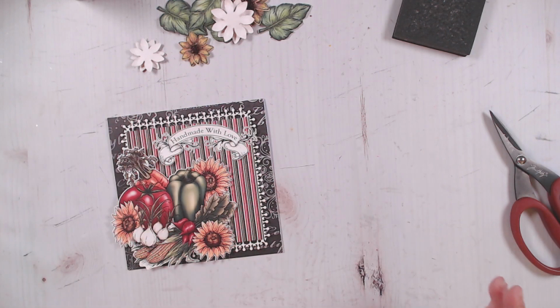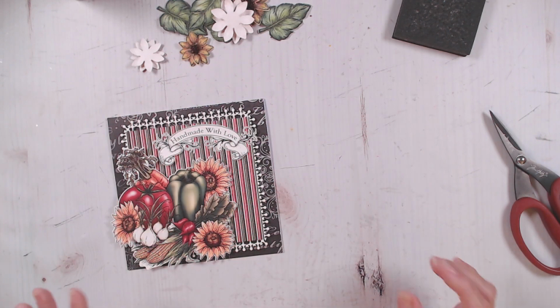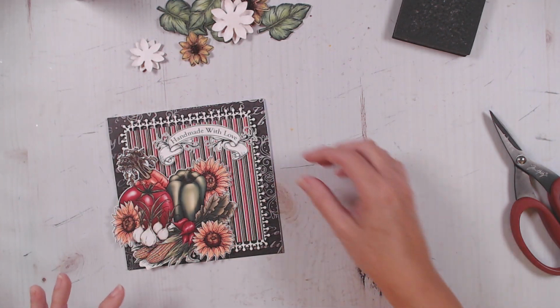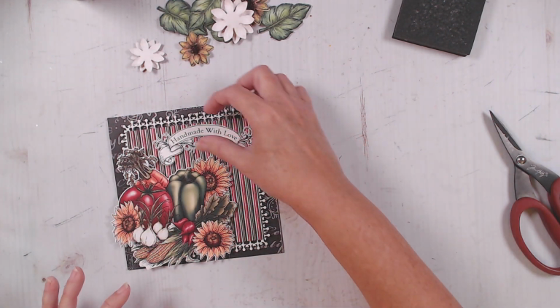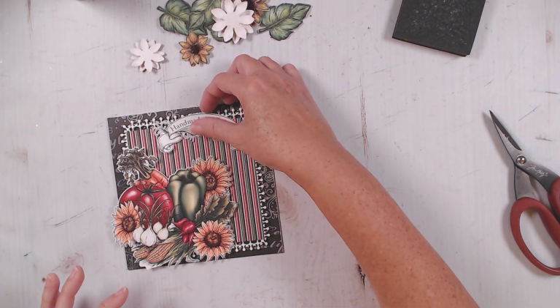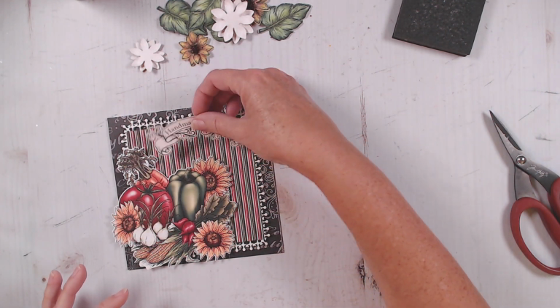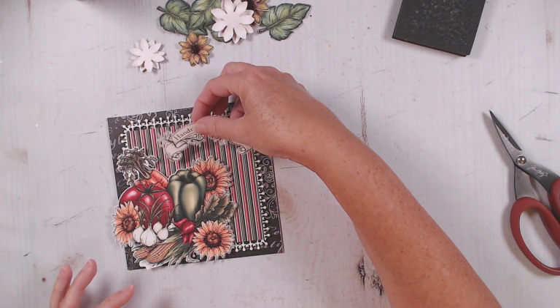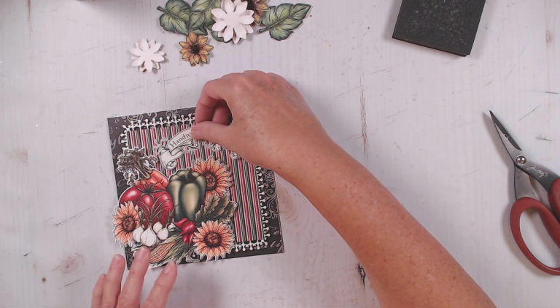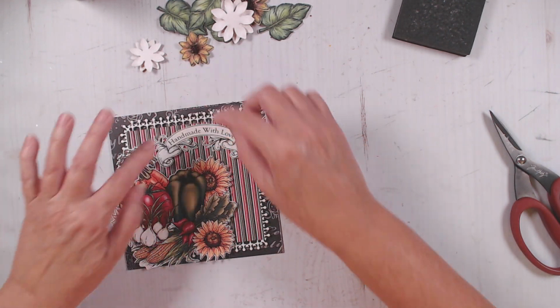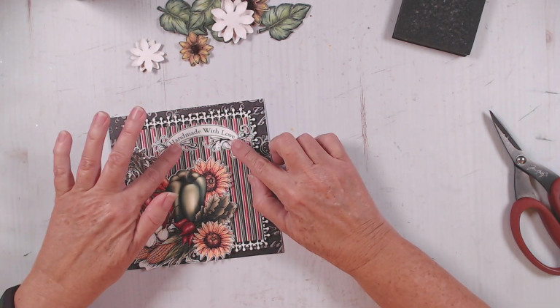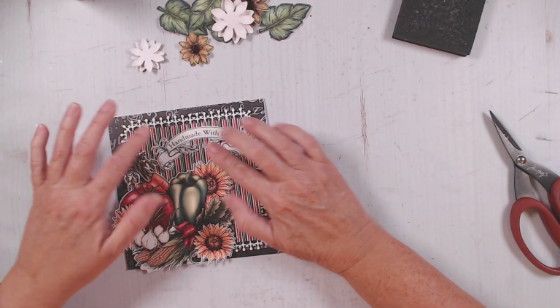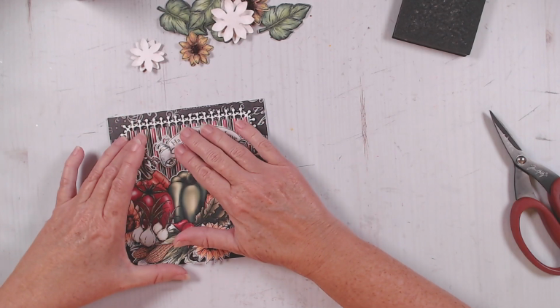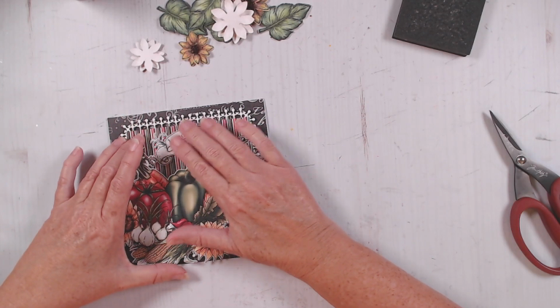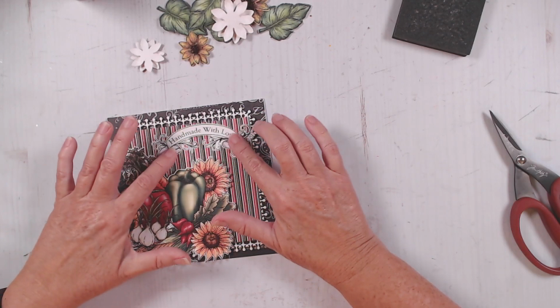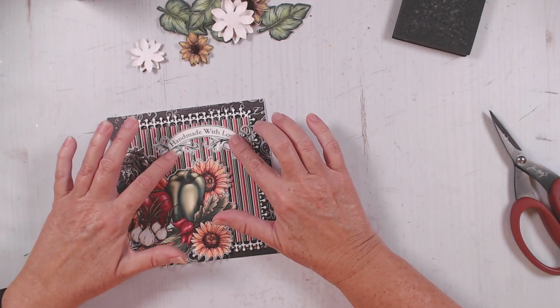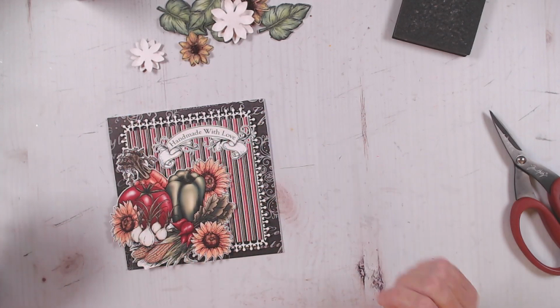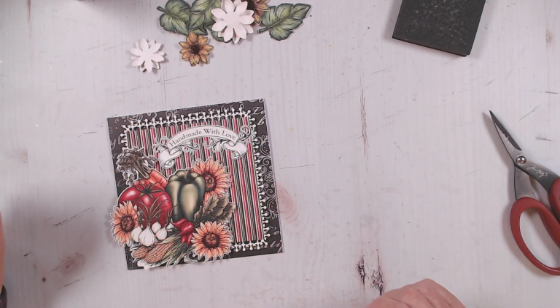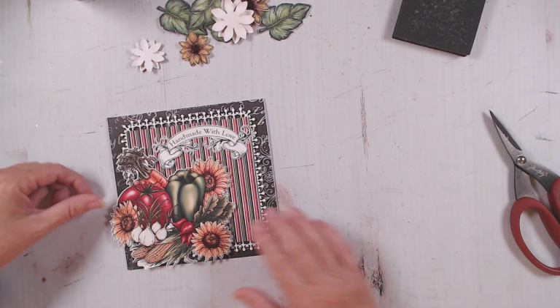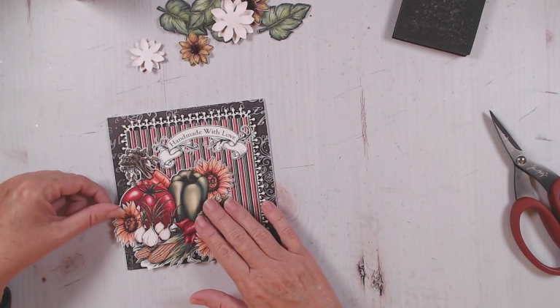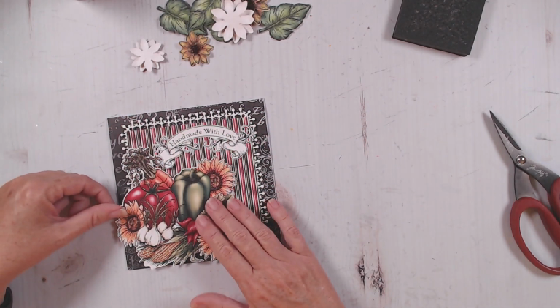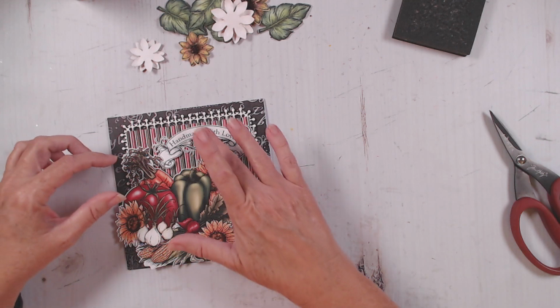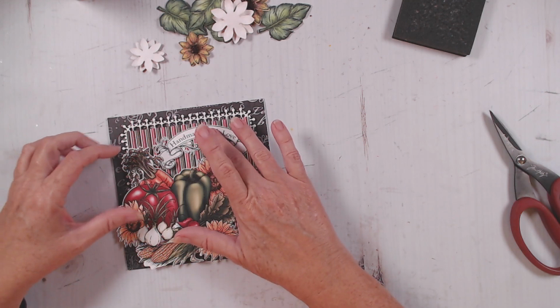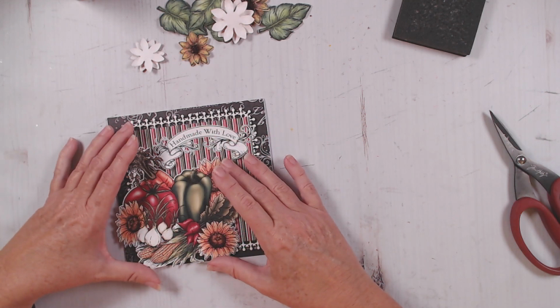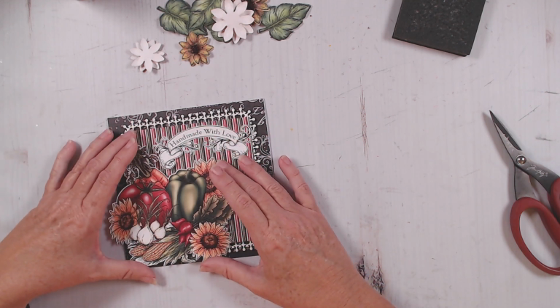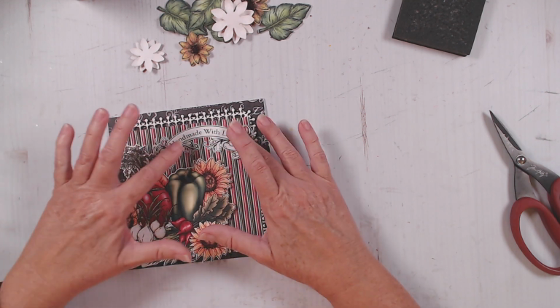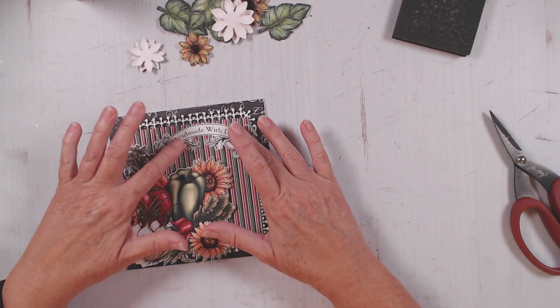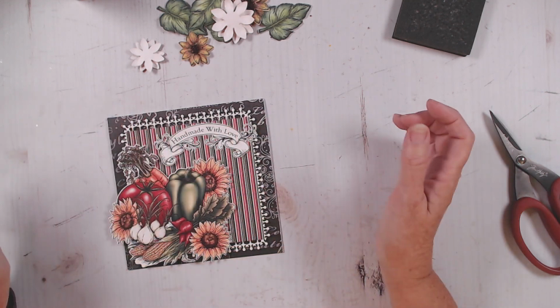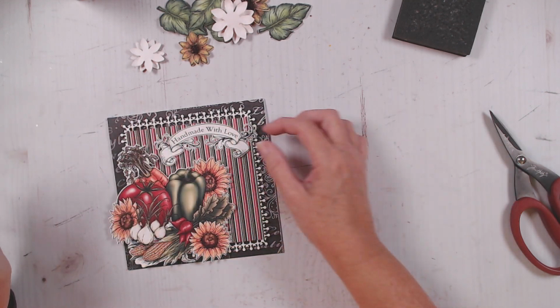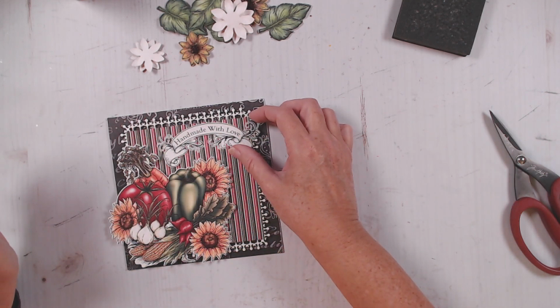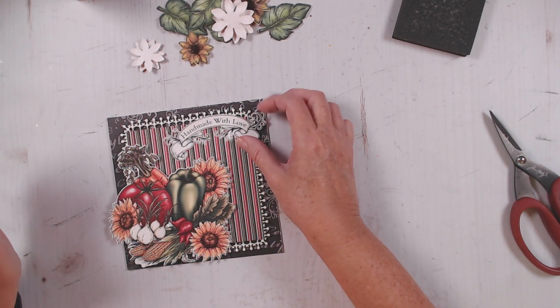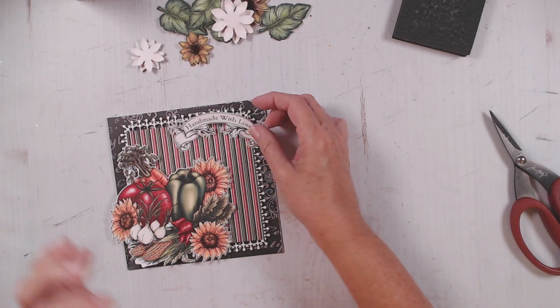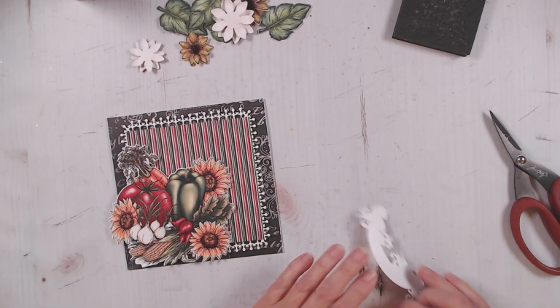I think I want that — let's decide. Do we want that popped up or do we want that flat down? I think I'm going to pop it up too.